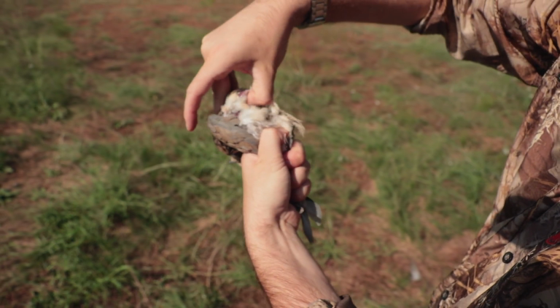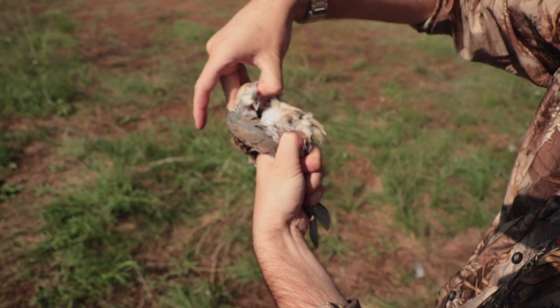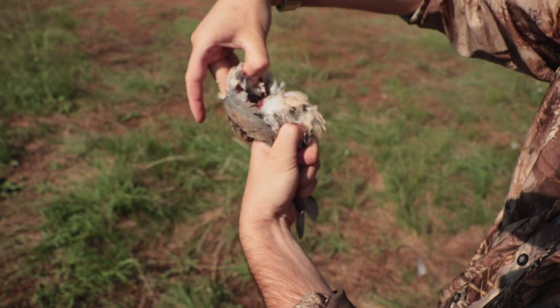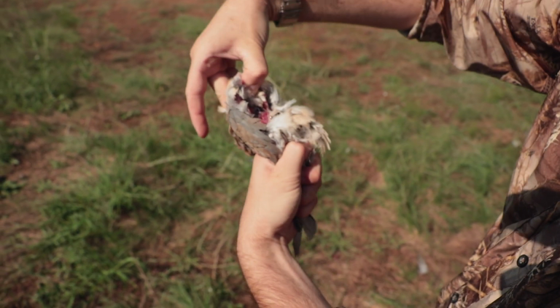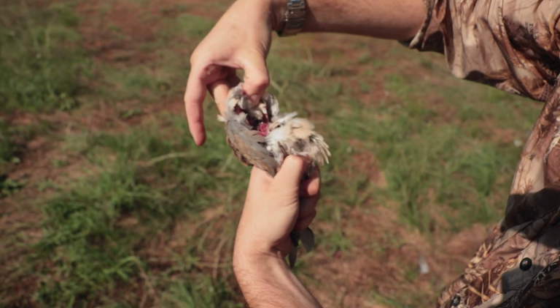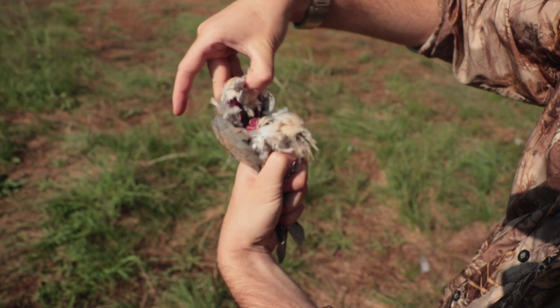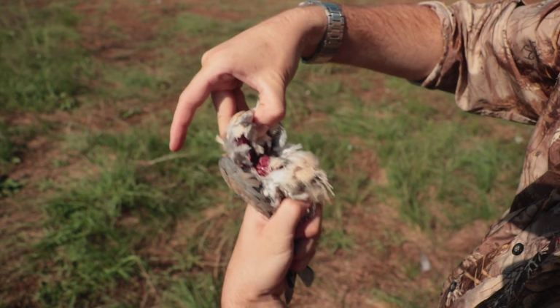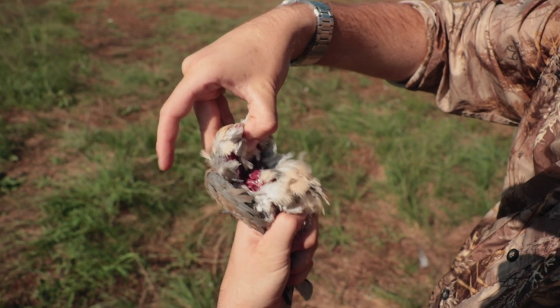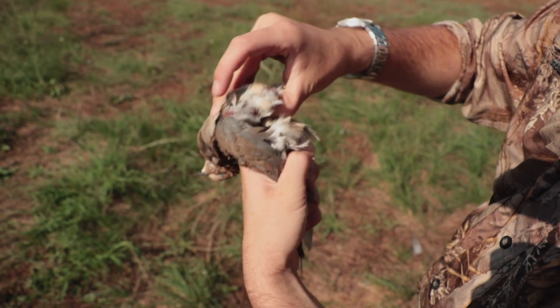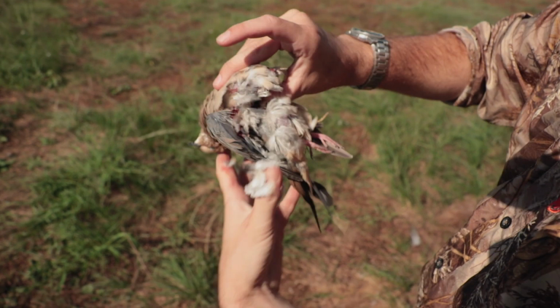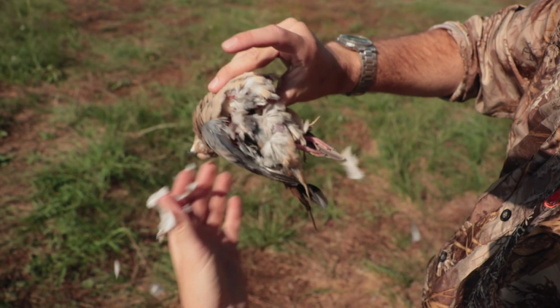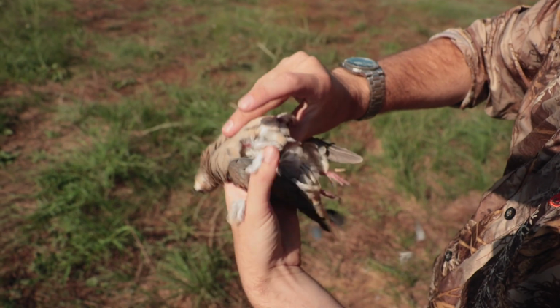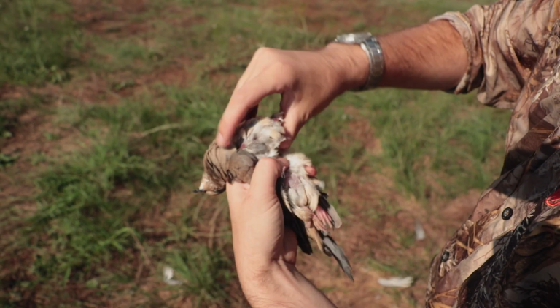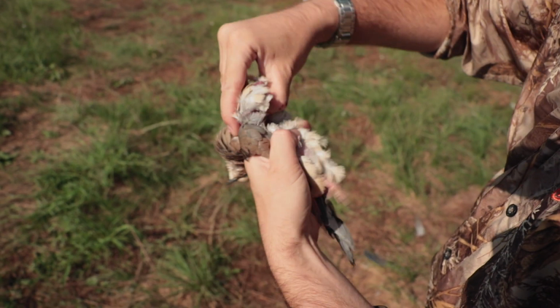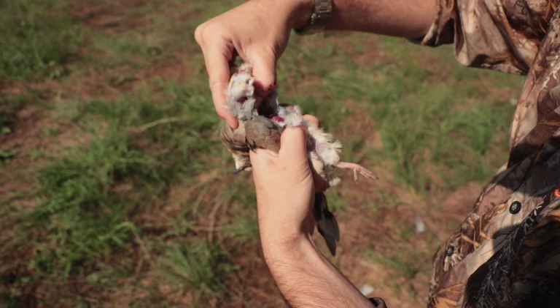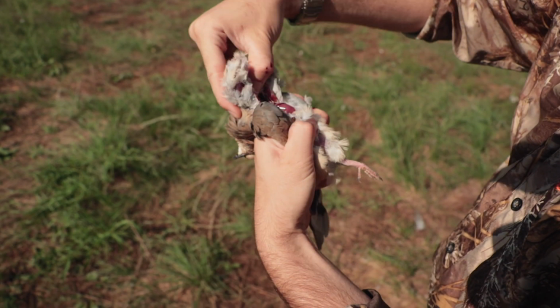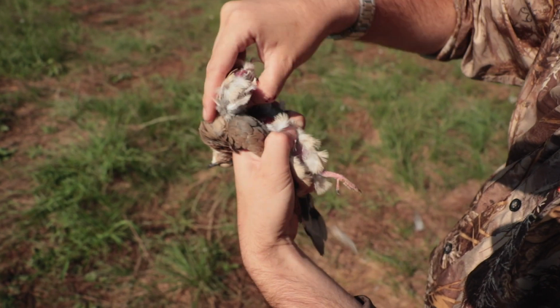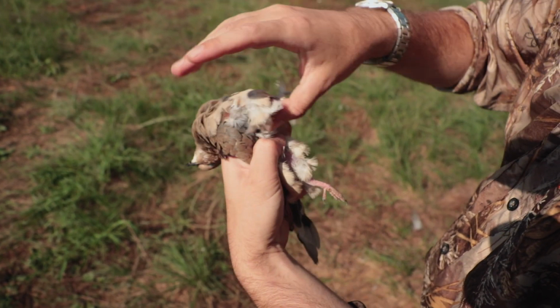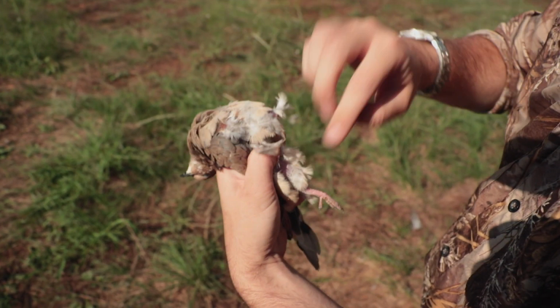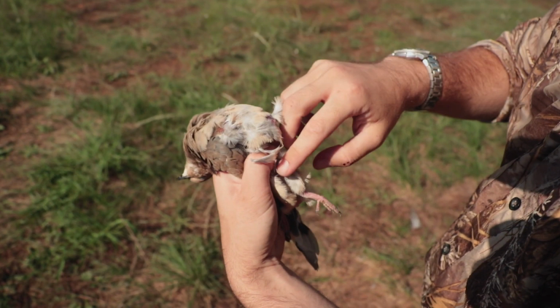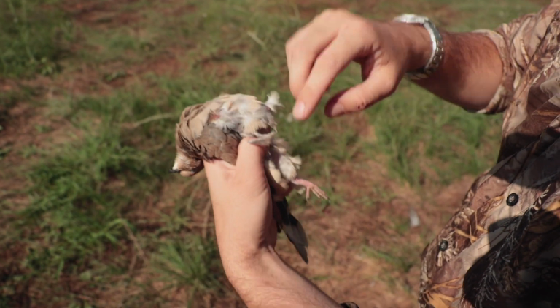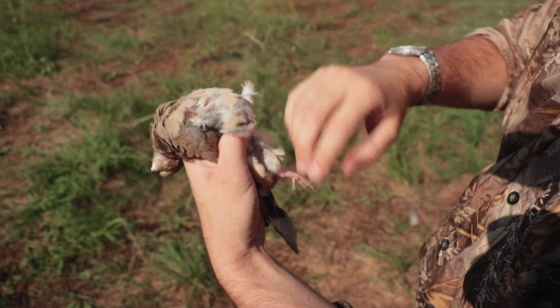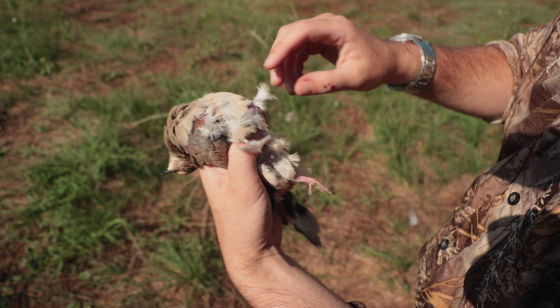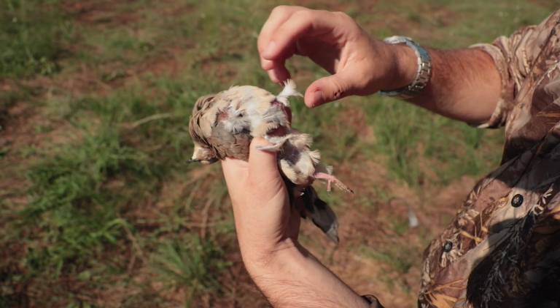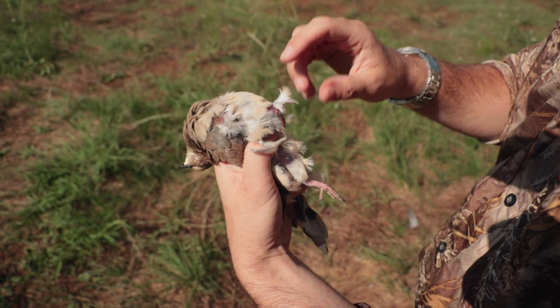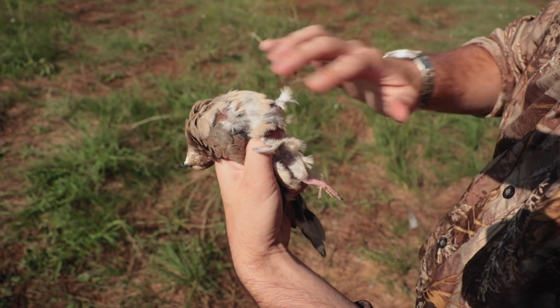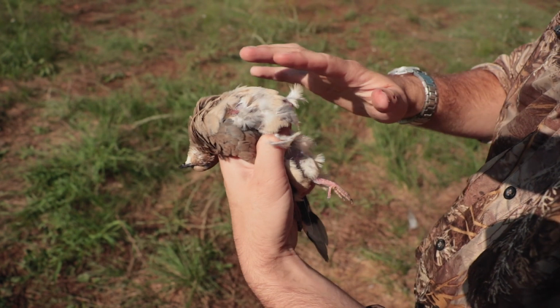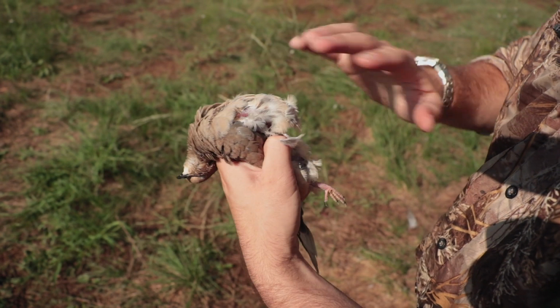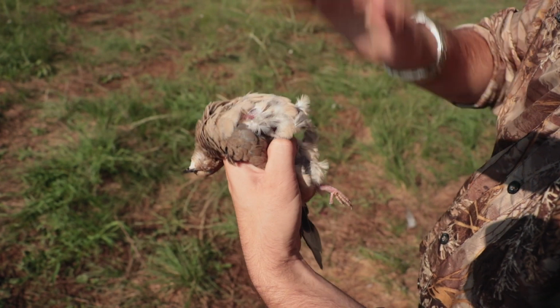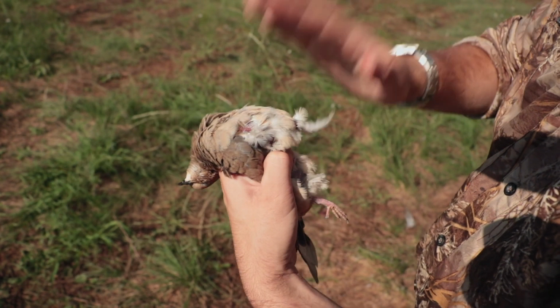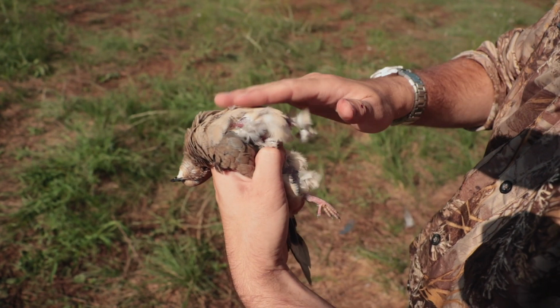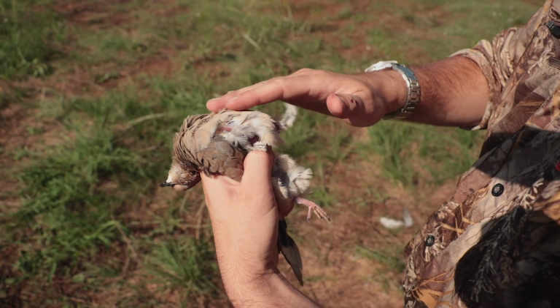And you'll pull up on that bone and it'll just pull away, like that. This is actually just separating the breast from the rest of the bird.